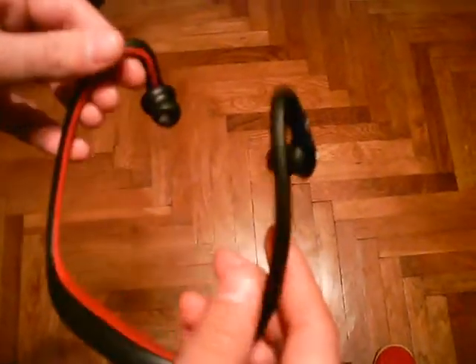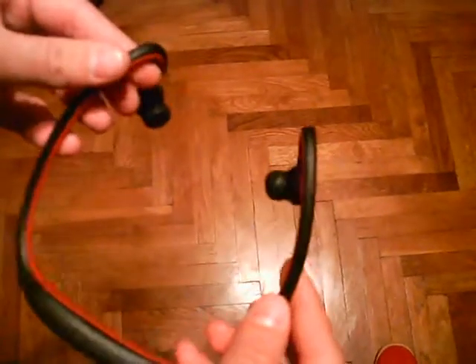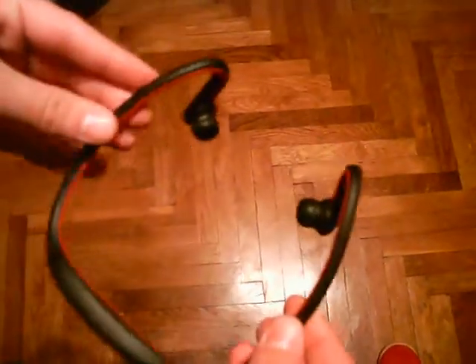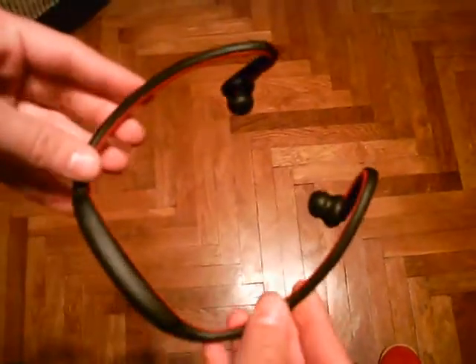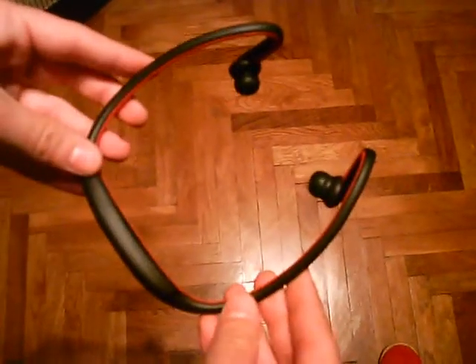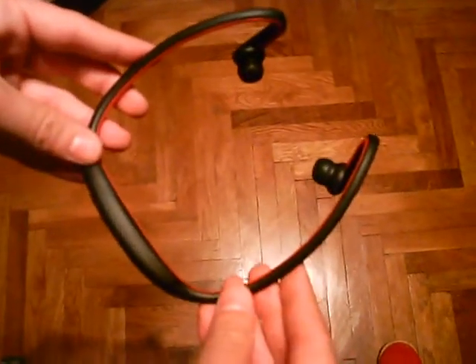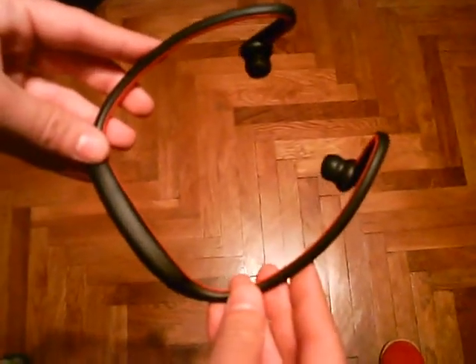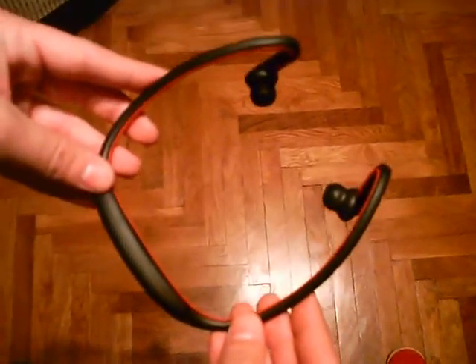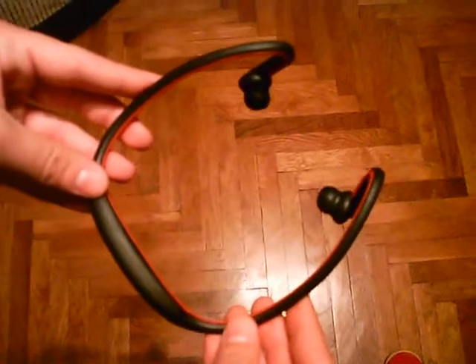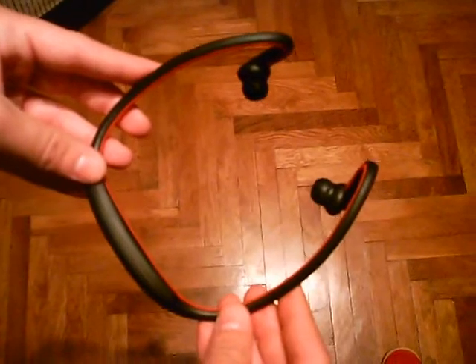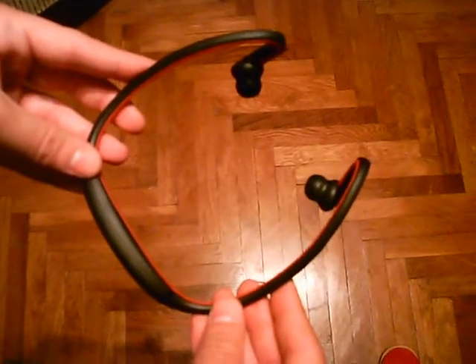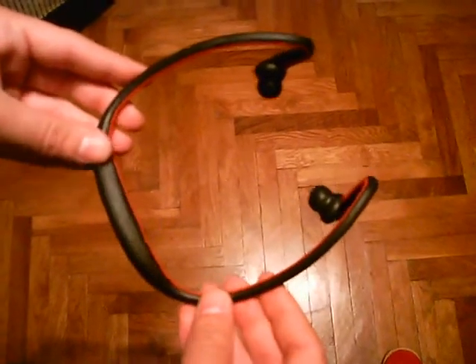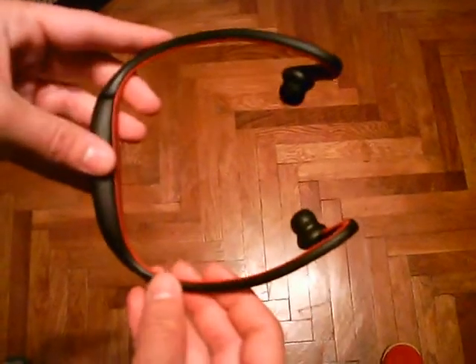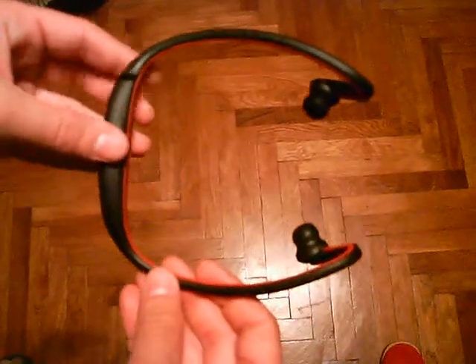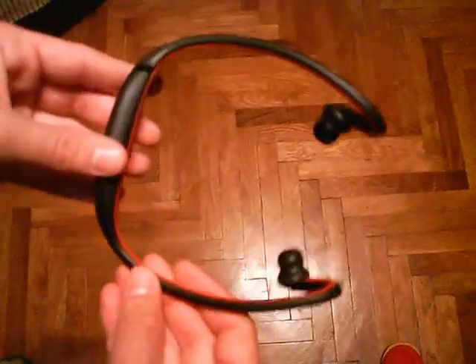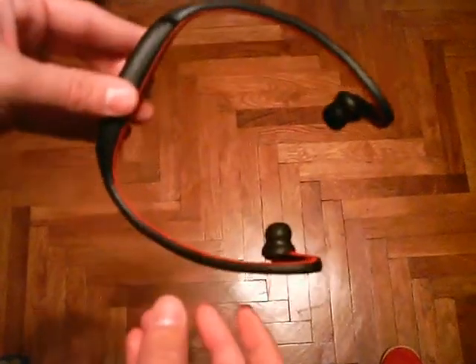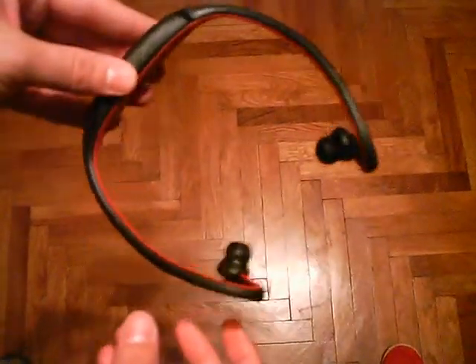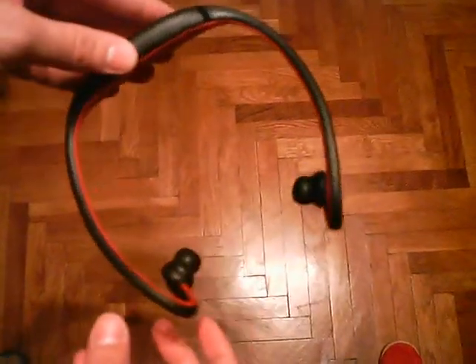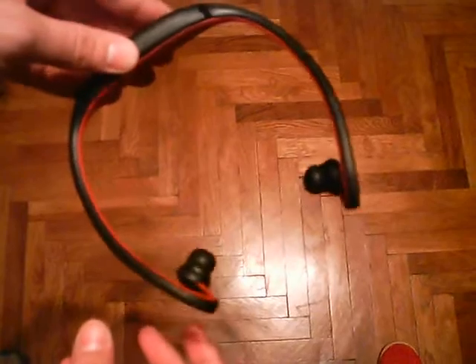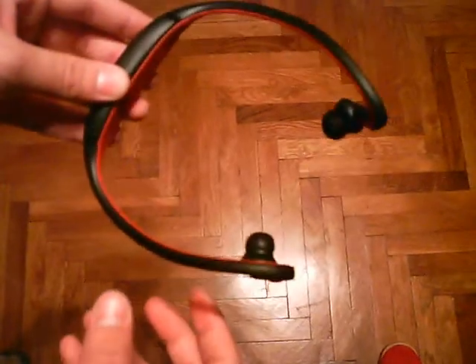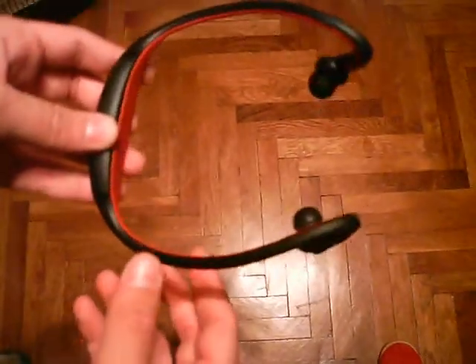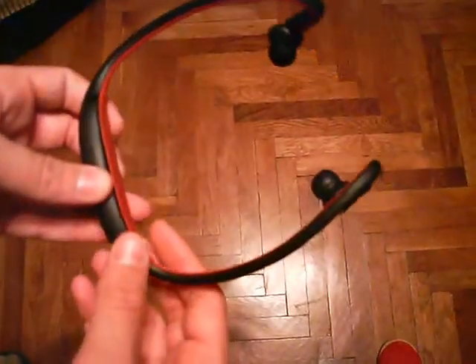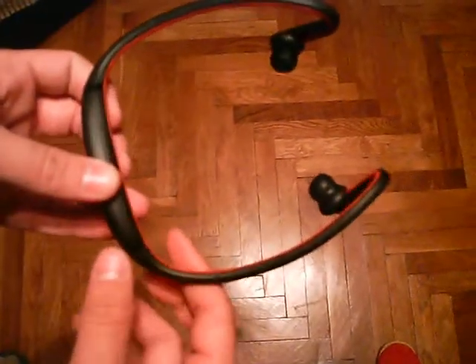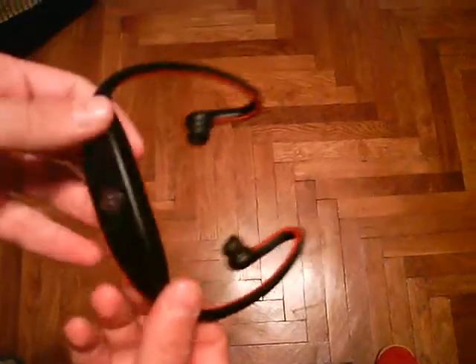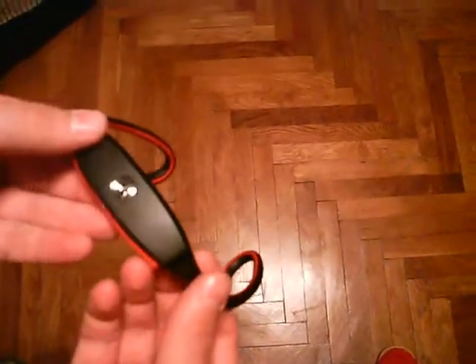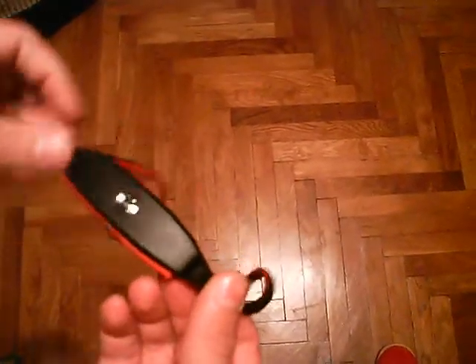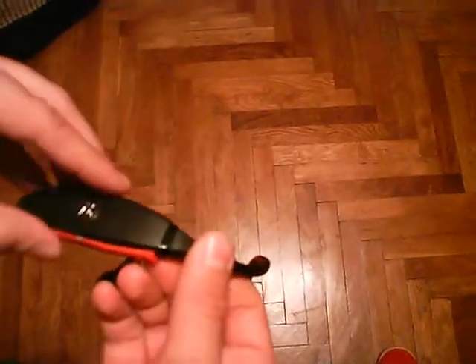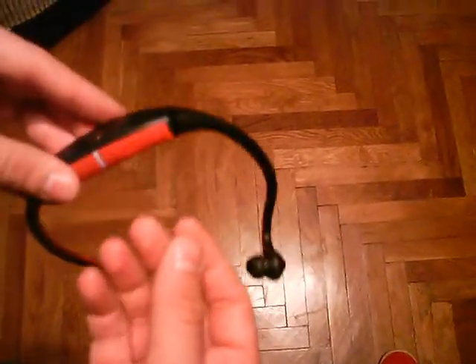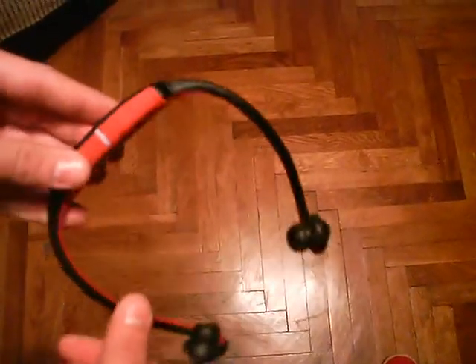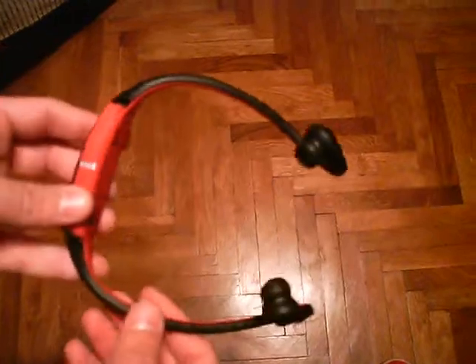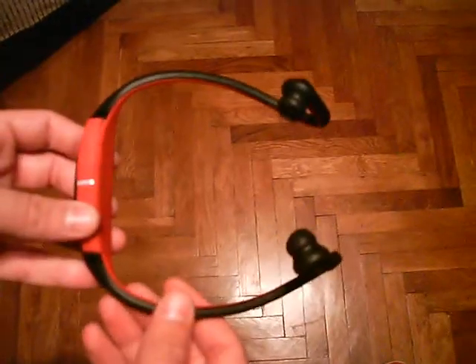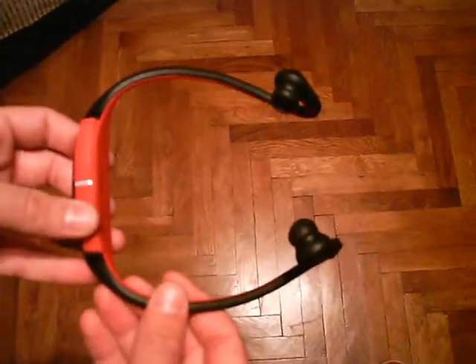The microphone is located somewhere here — we're not actually sure where it is. The sound quality of the microphone isn't perfect, but for active headsets it's quite decent.